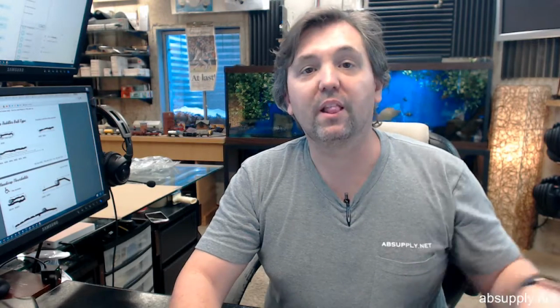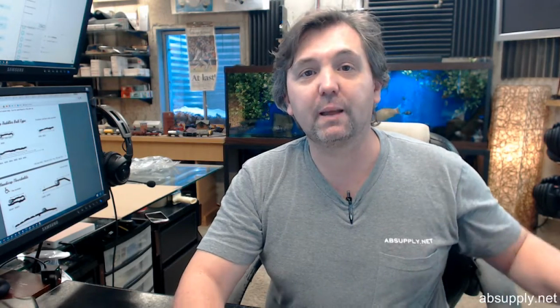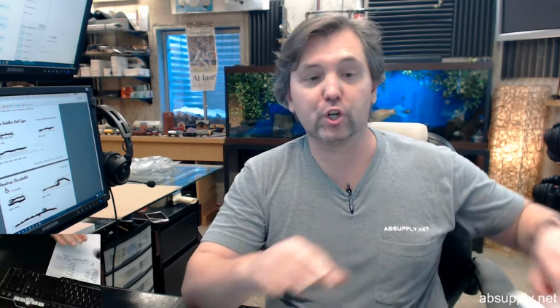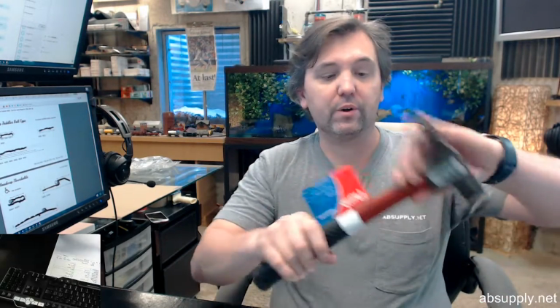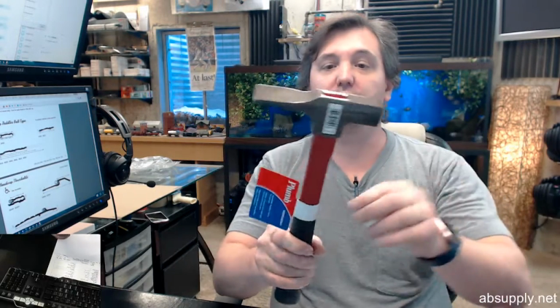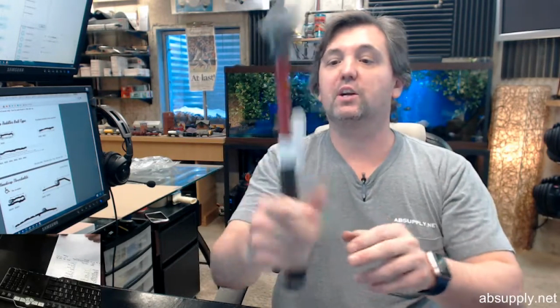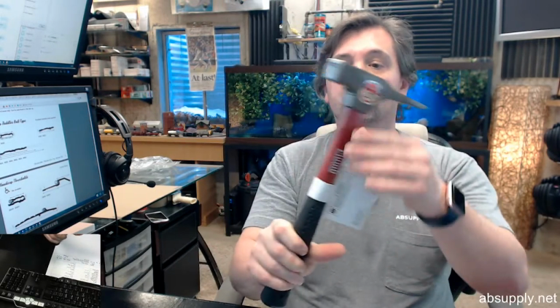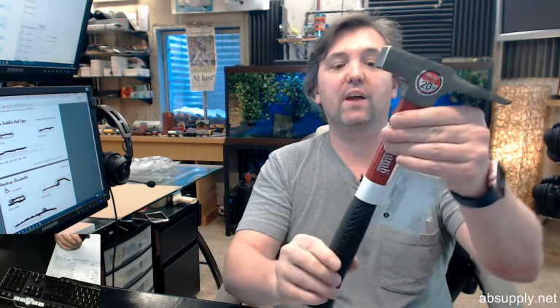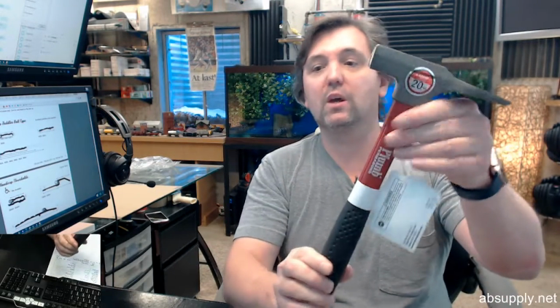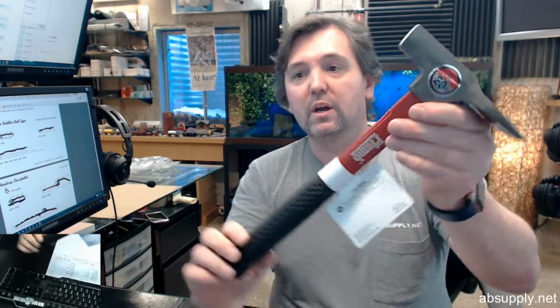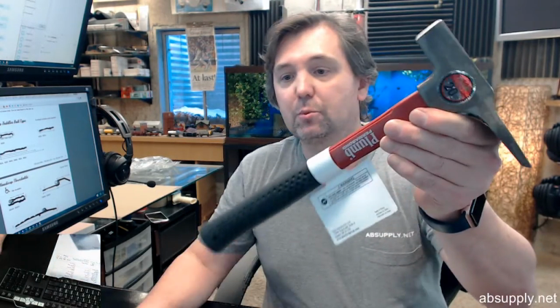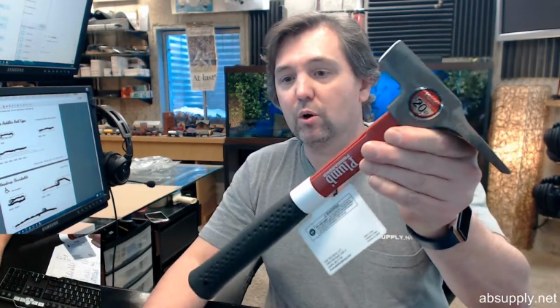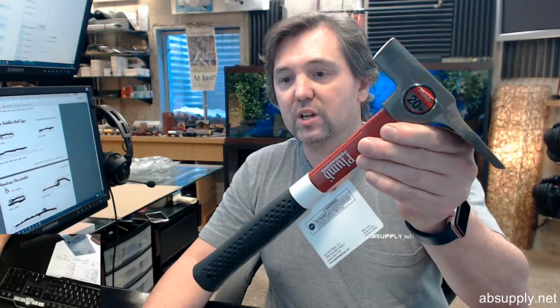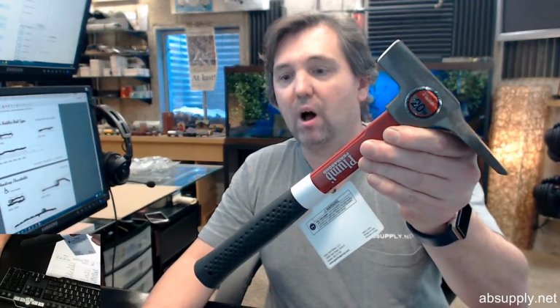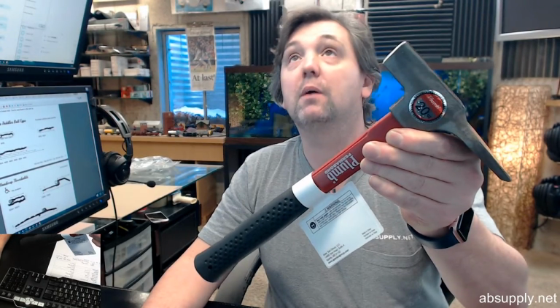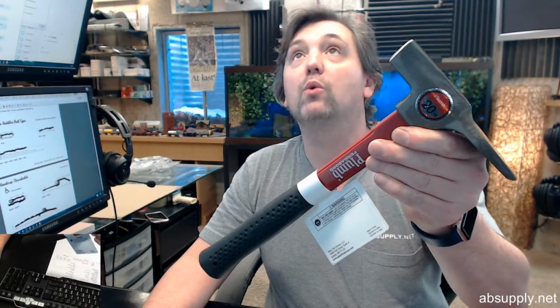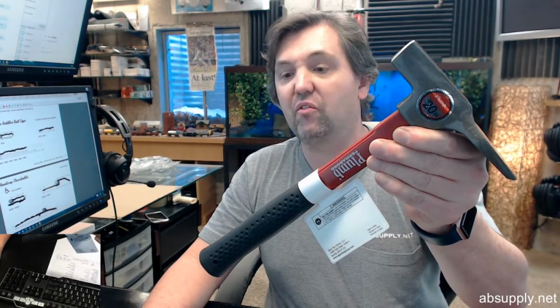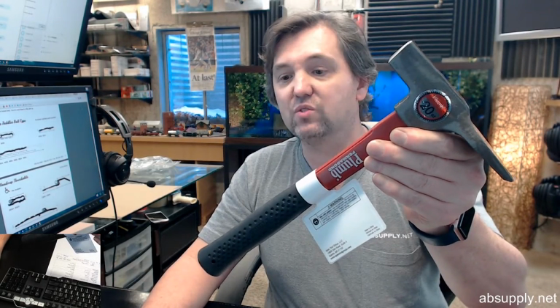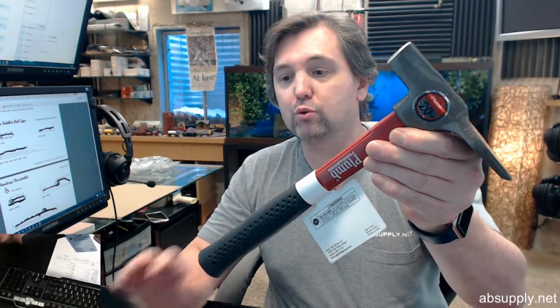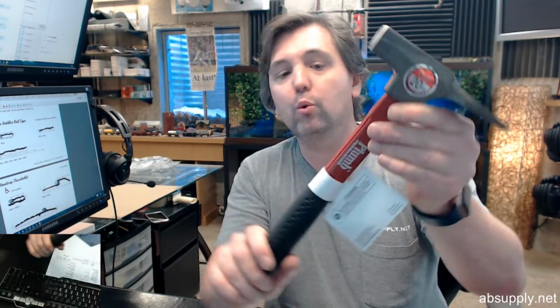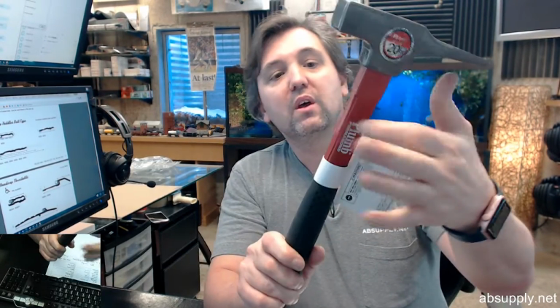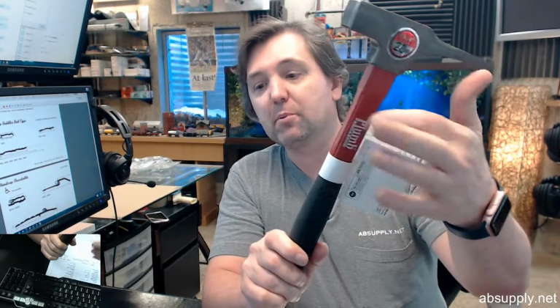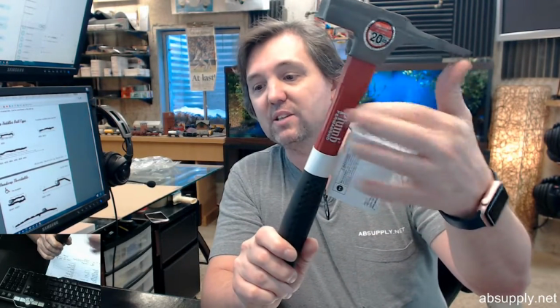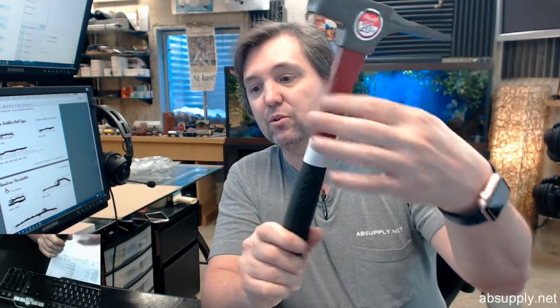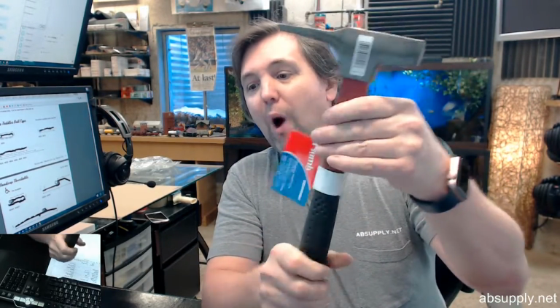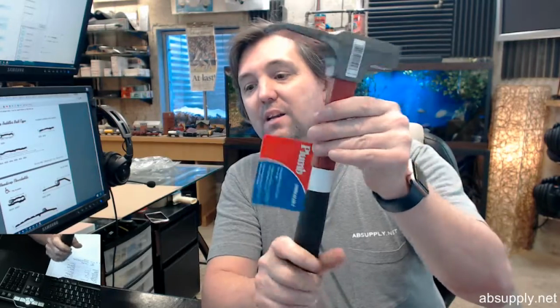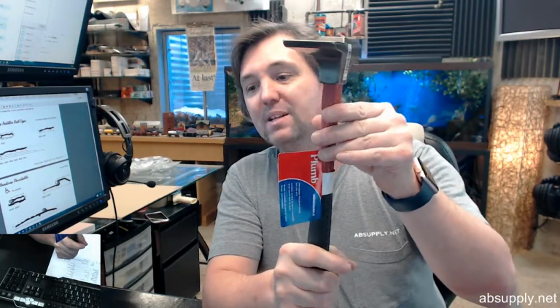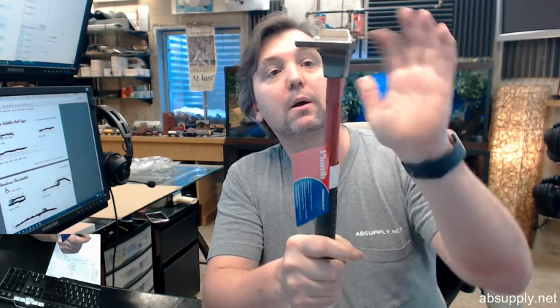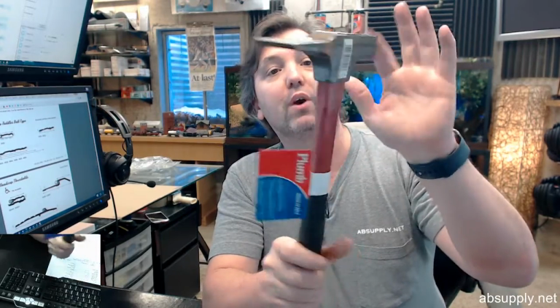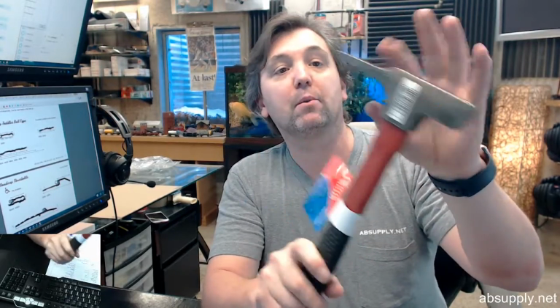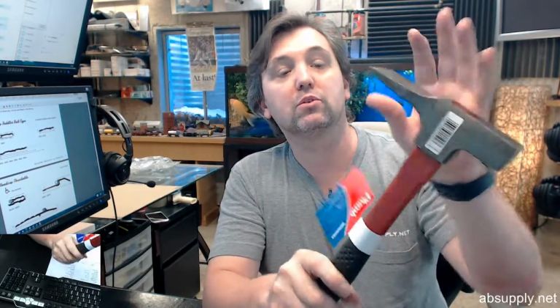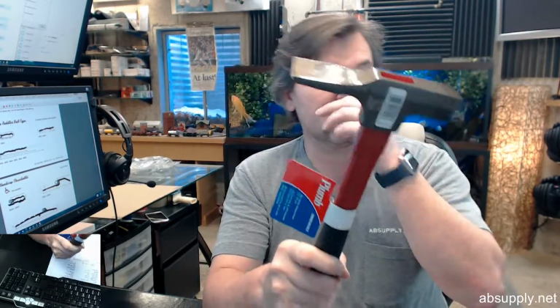Hello, my name is Rich Howard, owner of Architectural Builder Supply. This video is to bring you a closer look at the Plum No. 11502 Fiberglass Handled Wide Bit Brick Hammer.